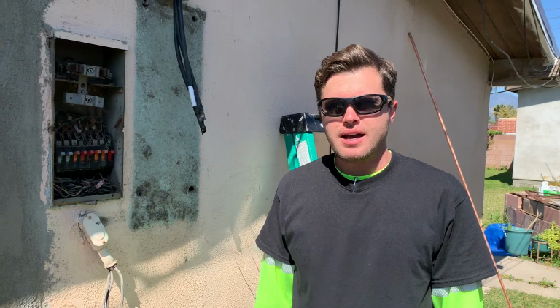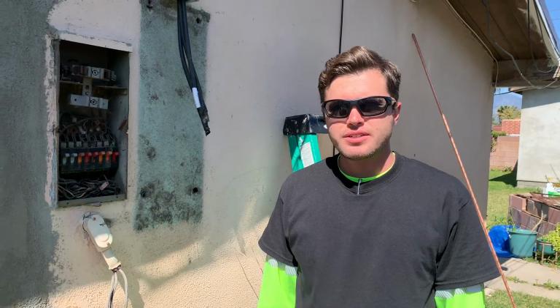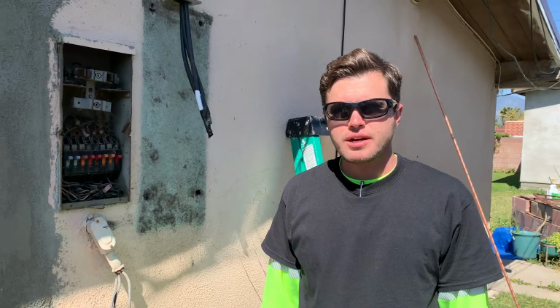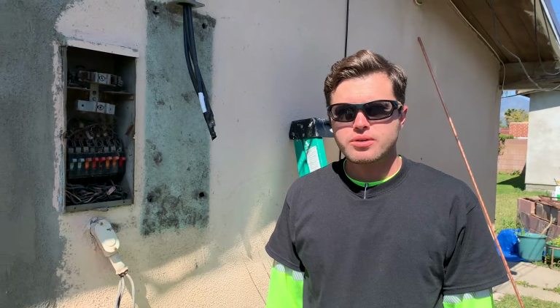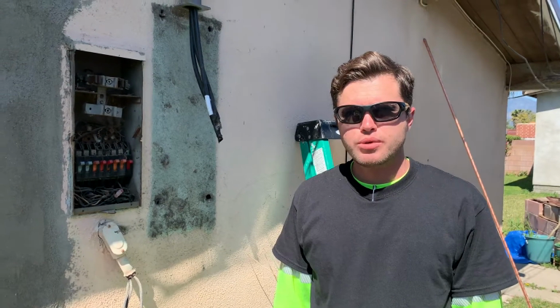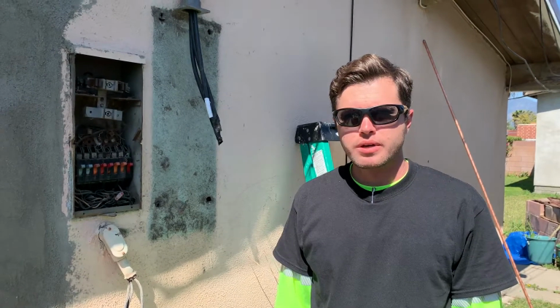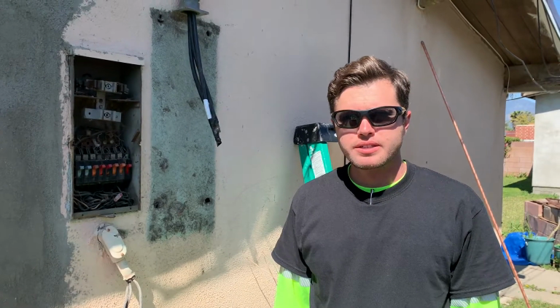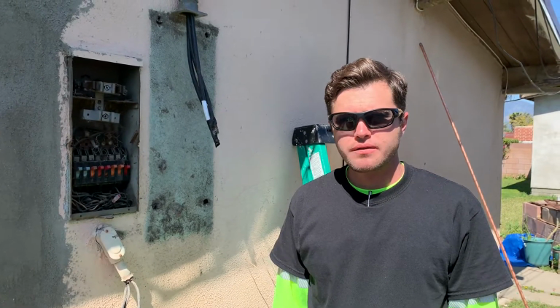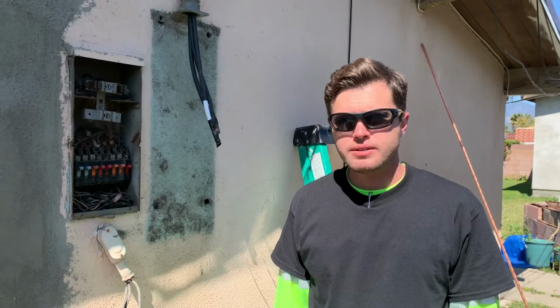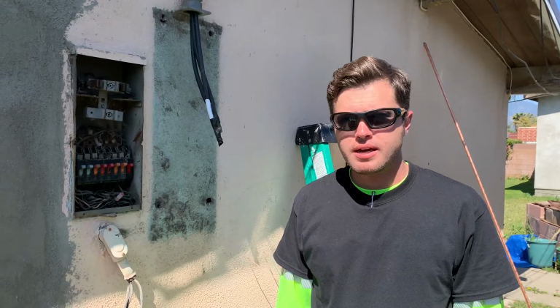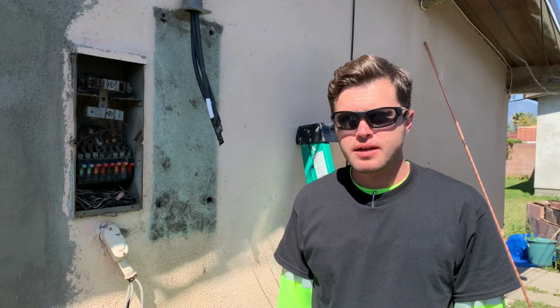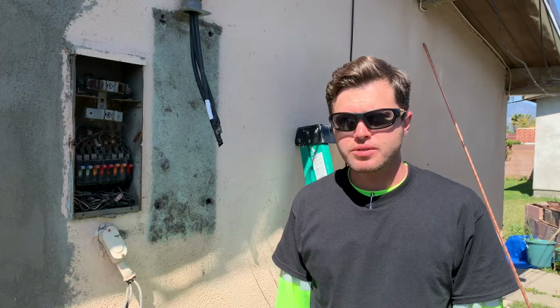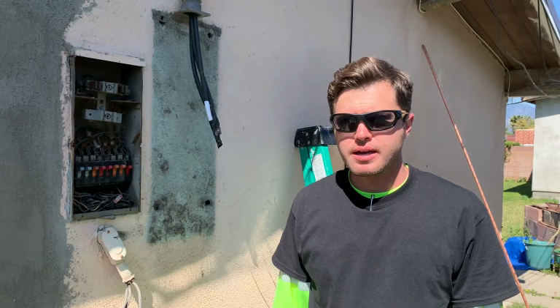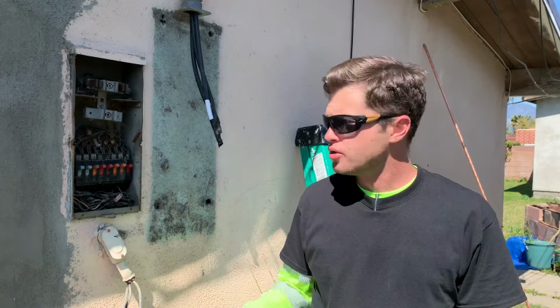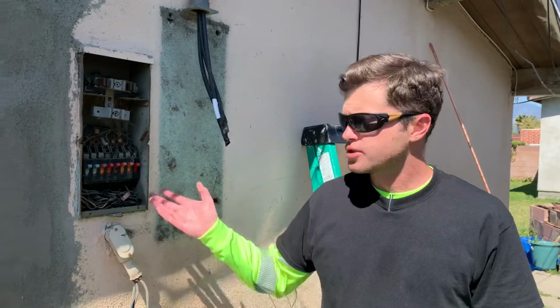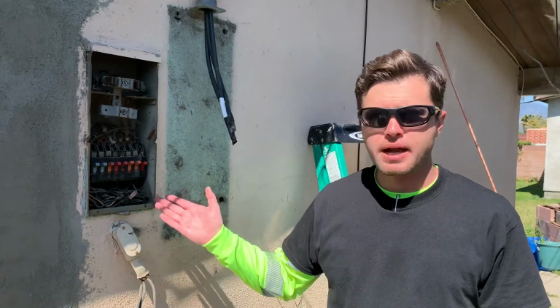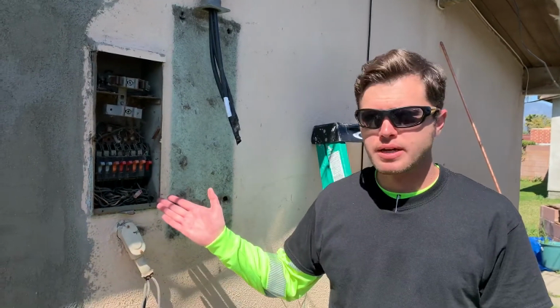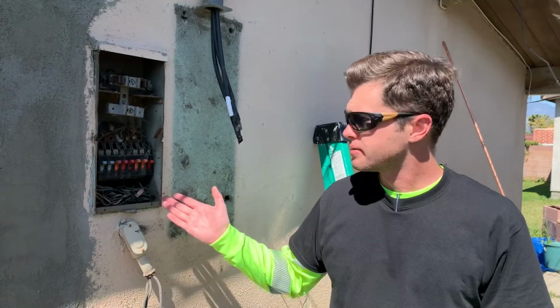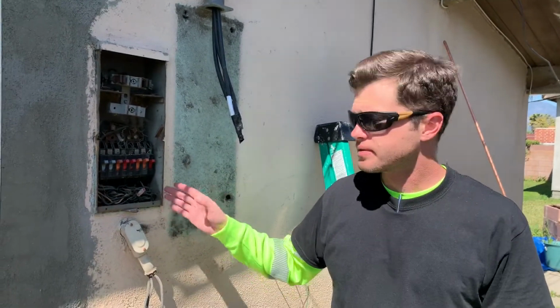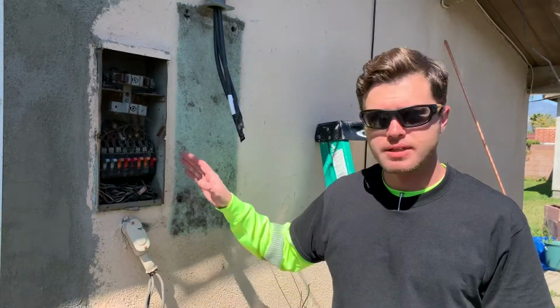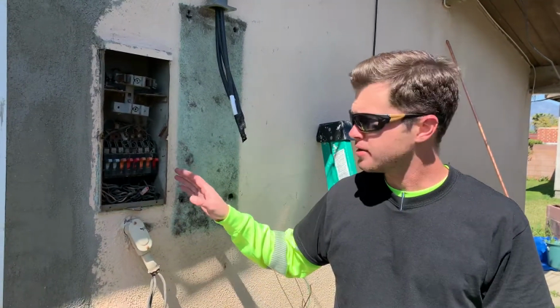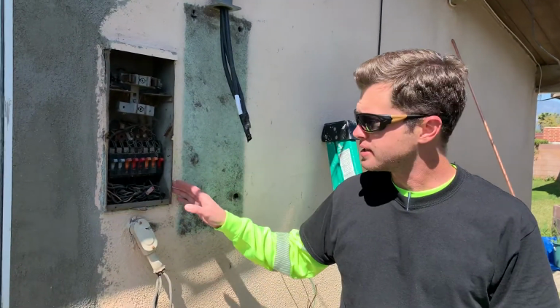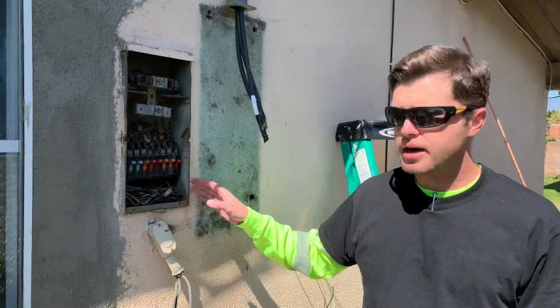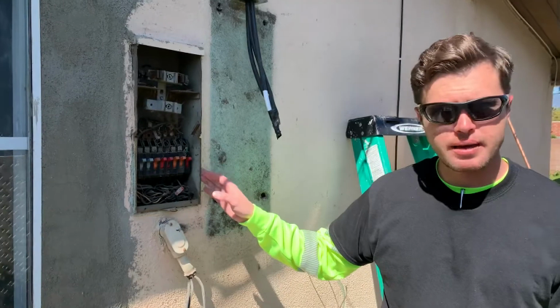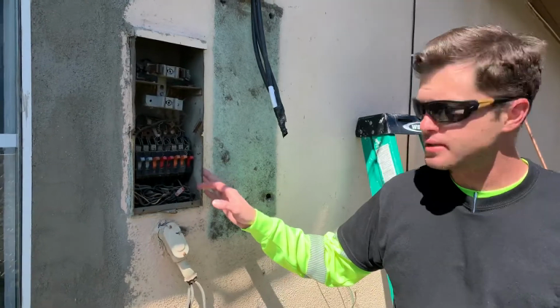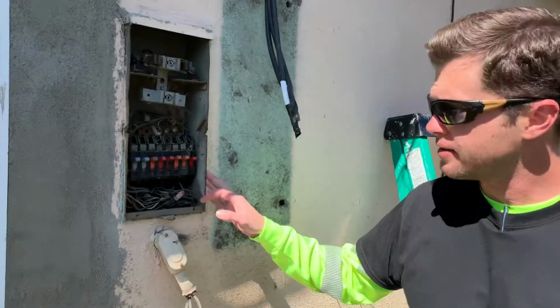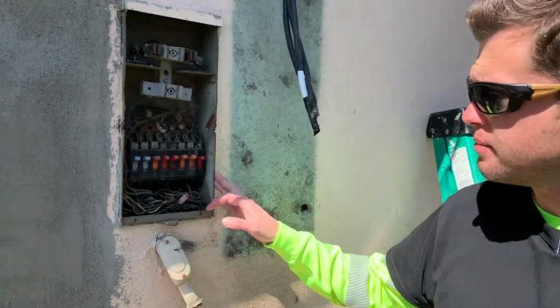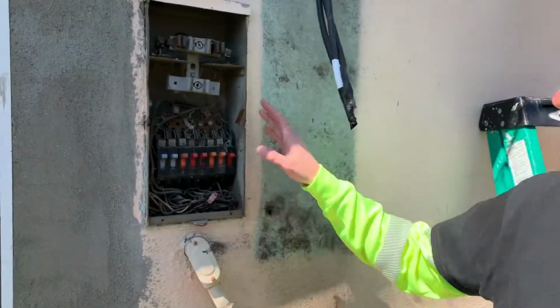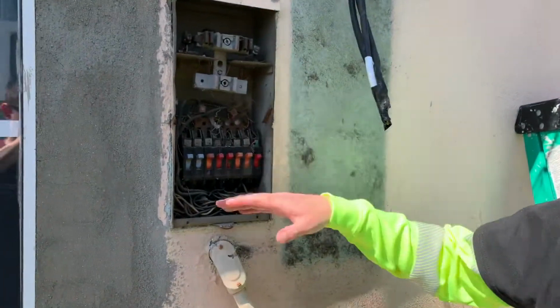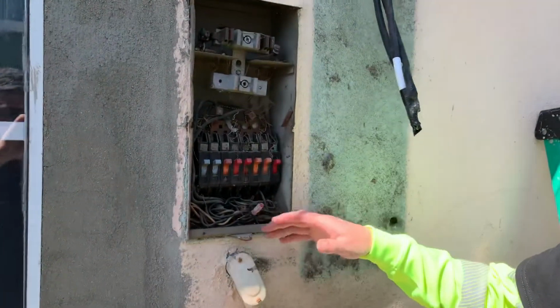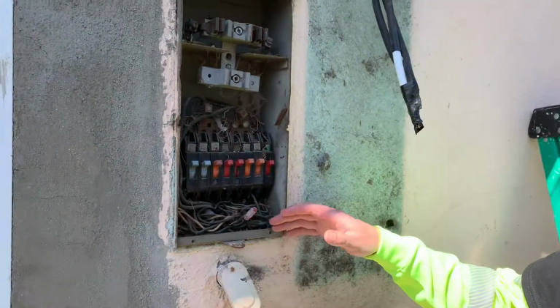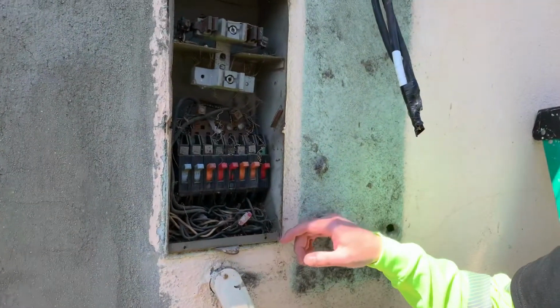Hi, this is Andre from SoCal Removal working in the city of La Puente. Today we're doing a new electrical panel here. This panel is about 100 amps and there are many issues with this original panel in this home.